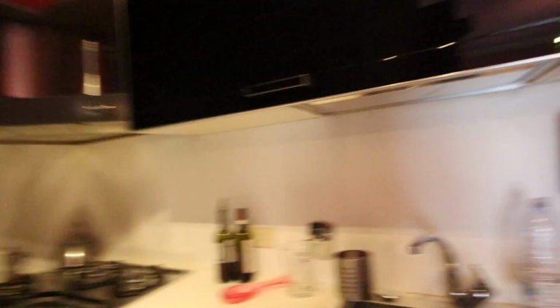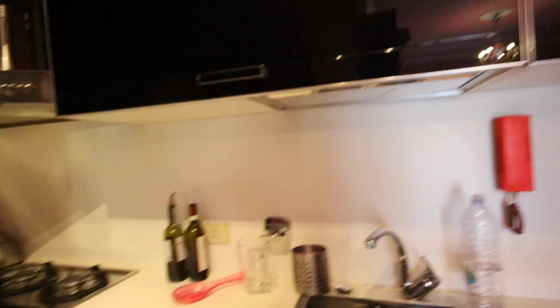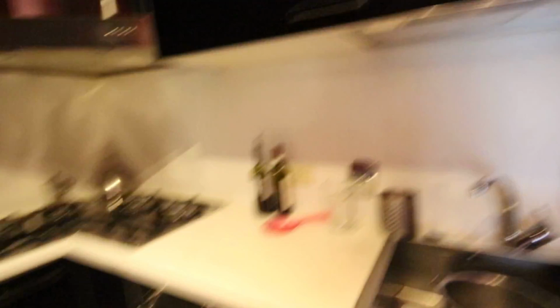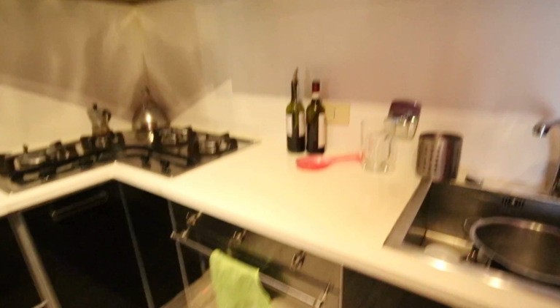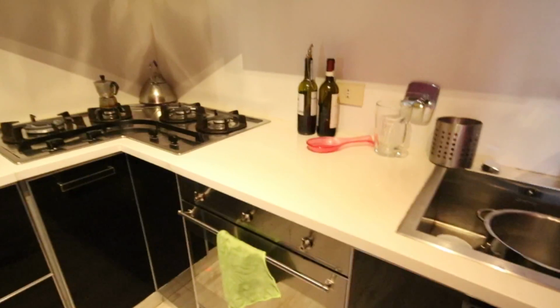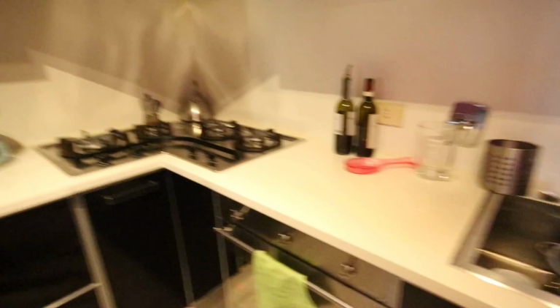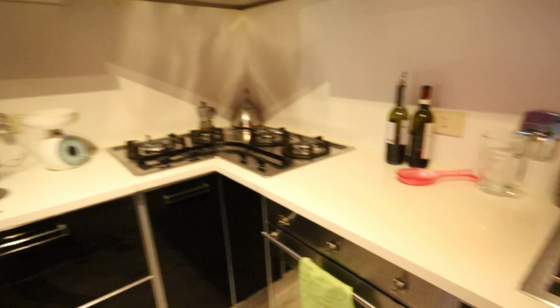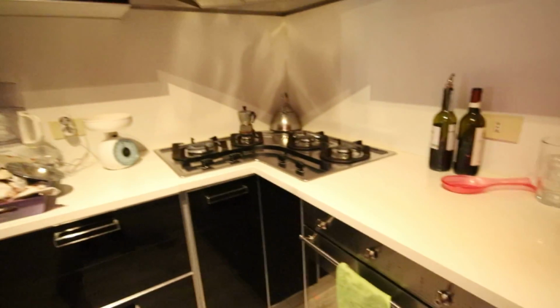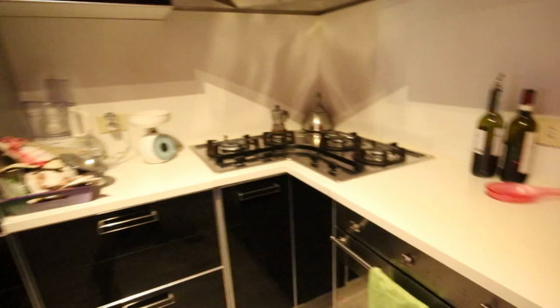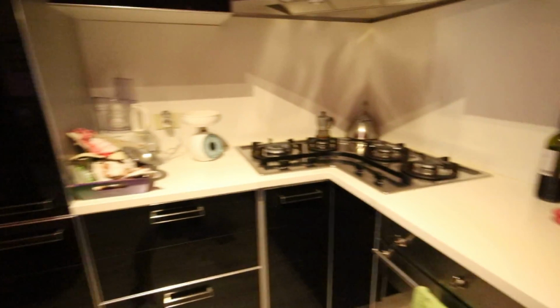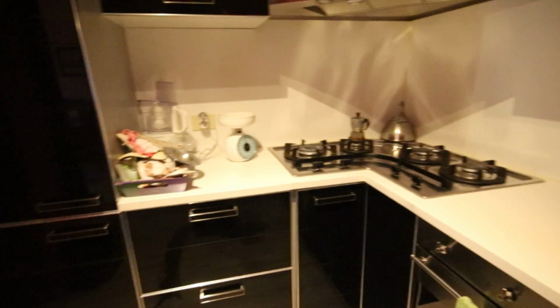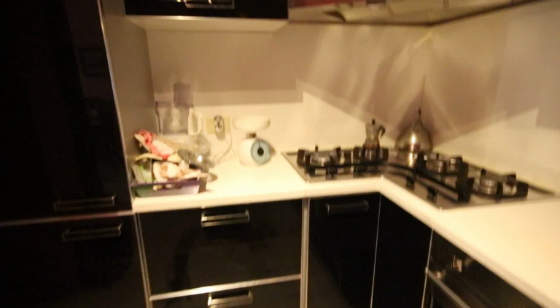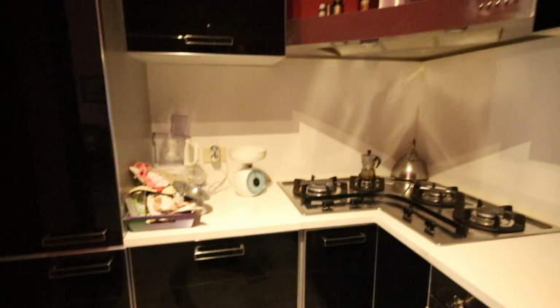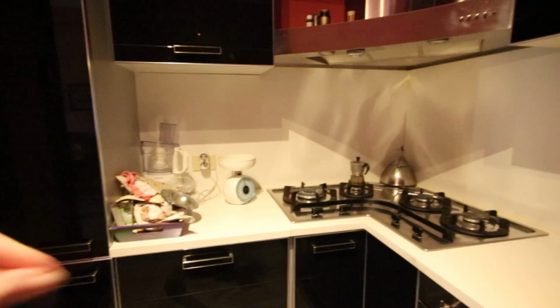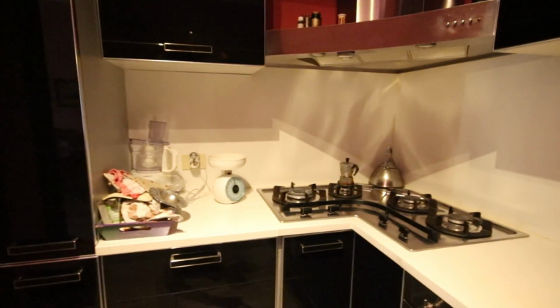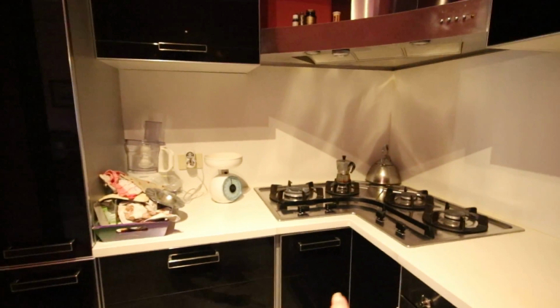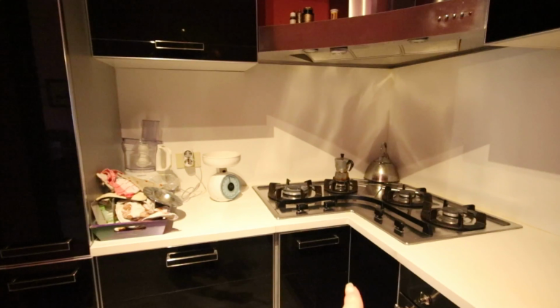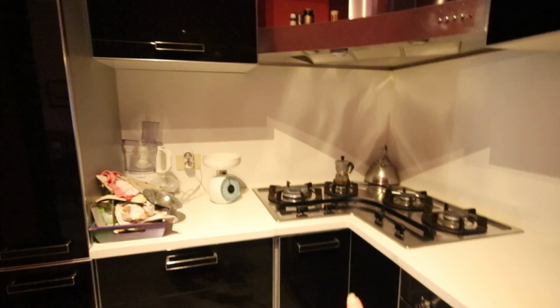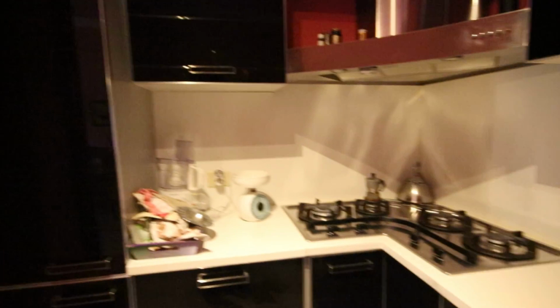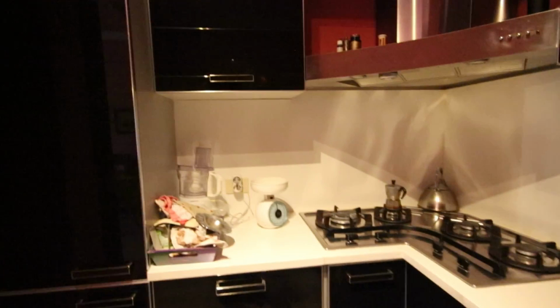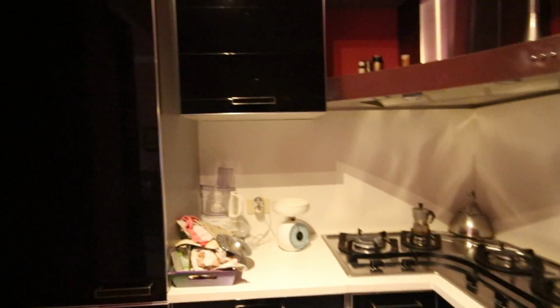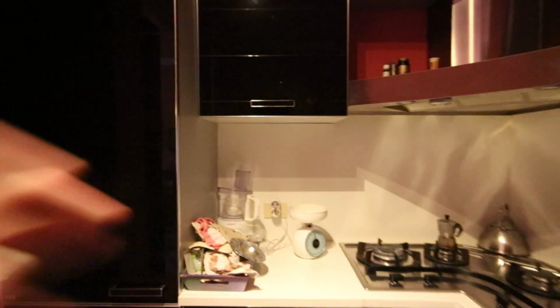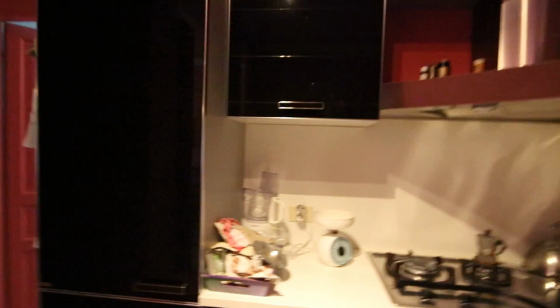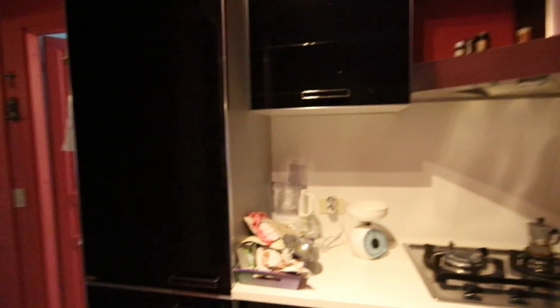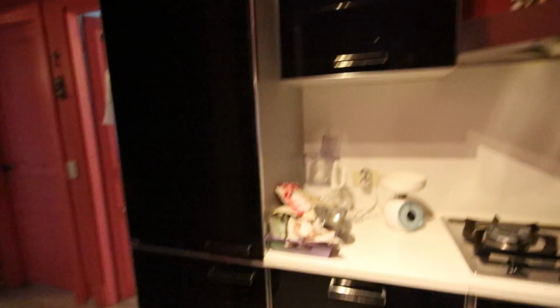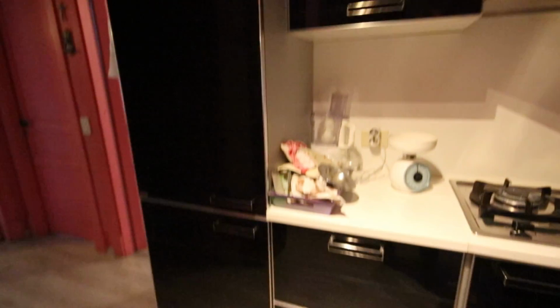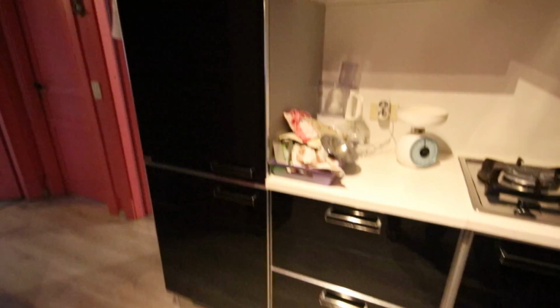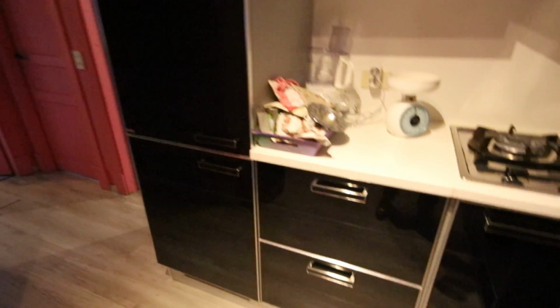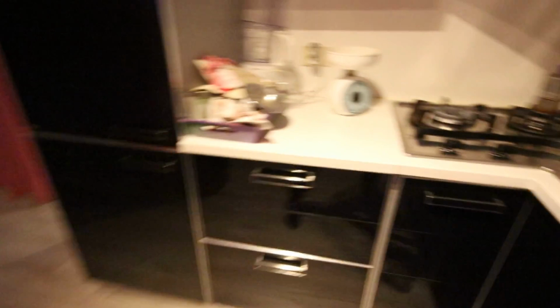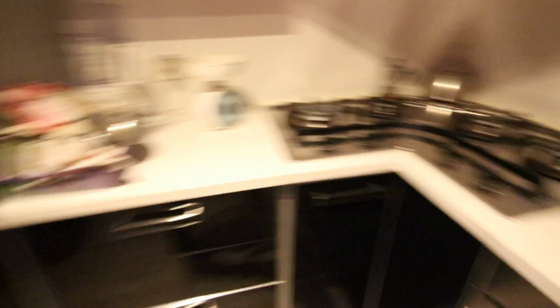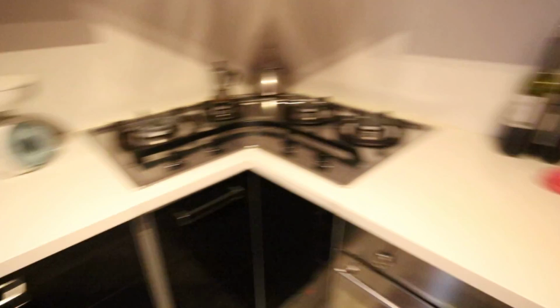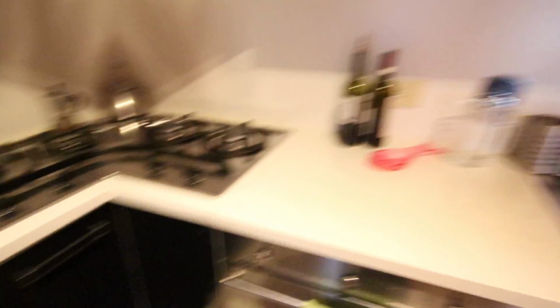The kitchen has a sink, oven, fridge, and gas cooking table. As you can see, it's a very beautiful kitchen.